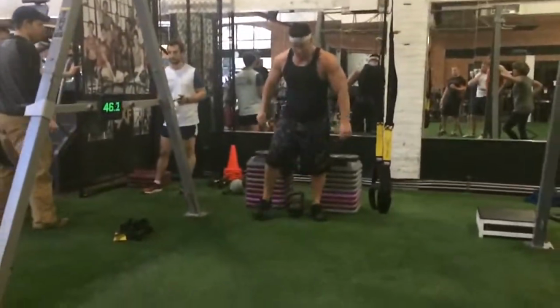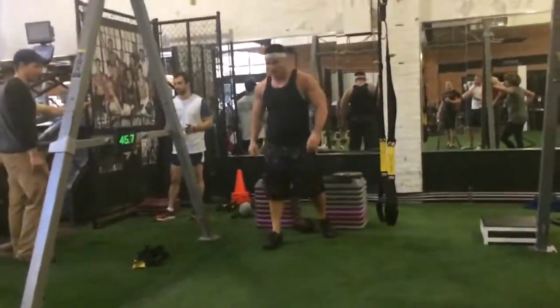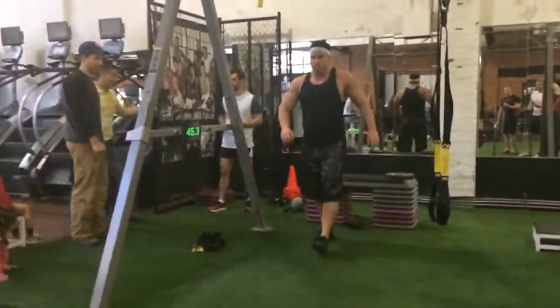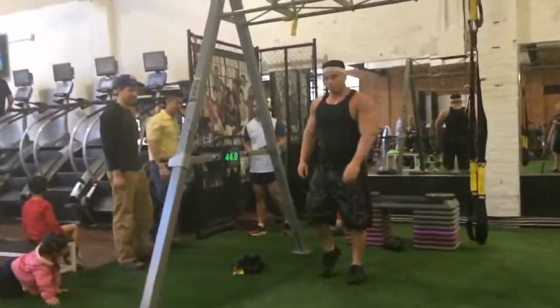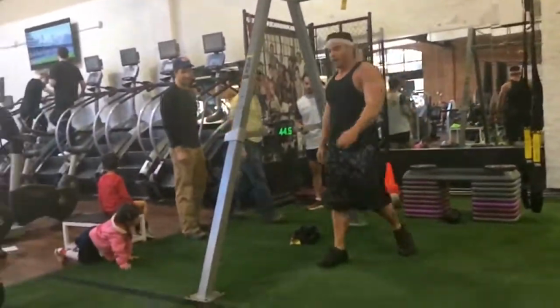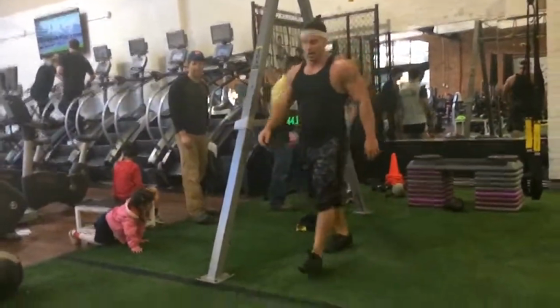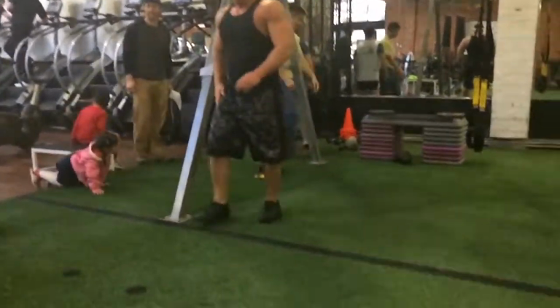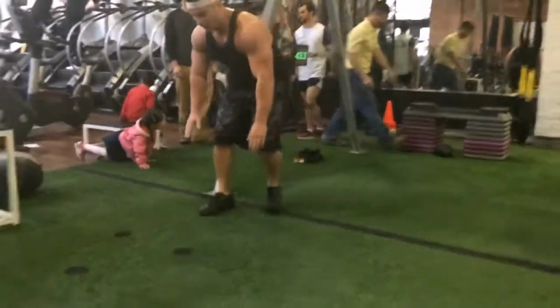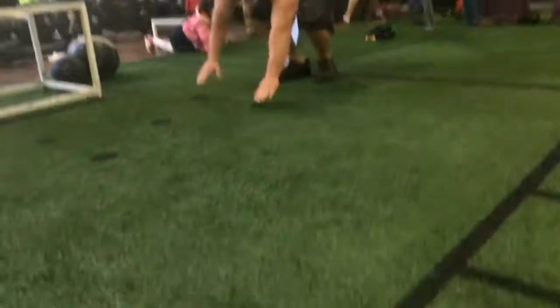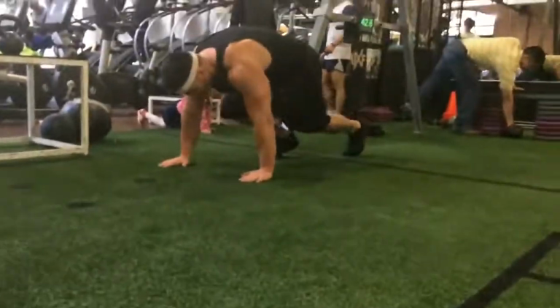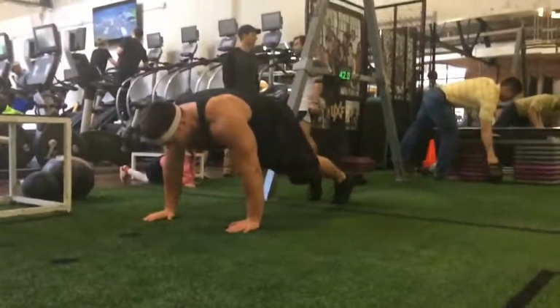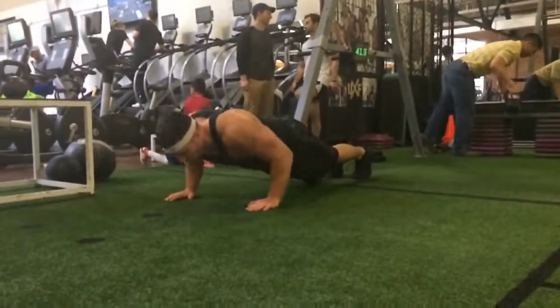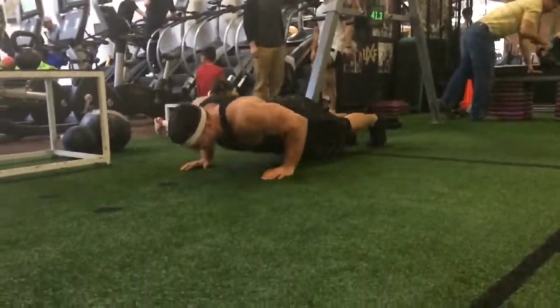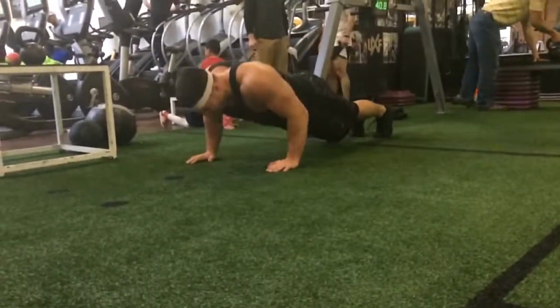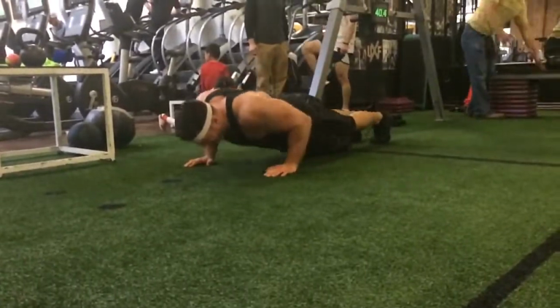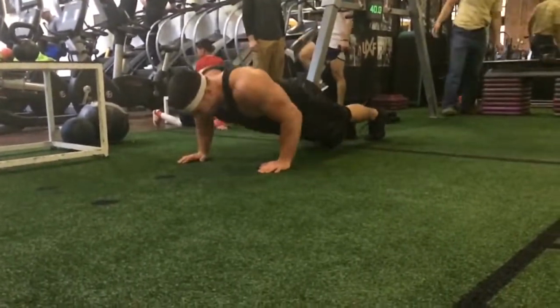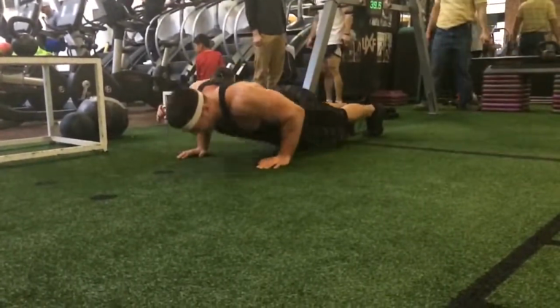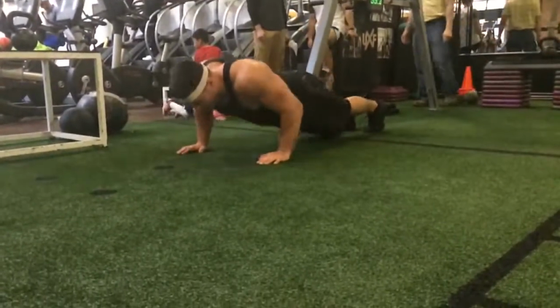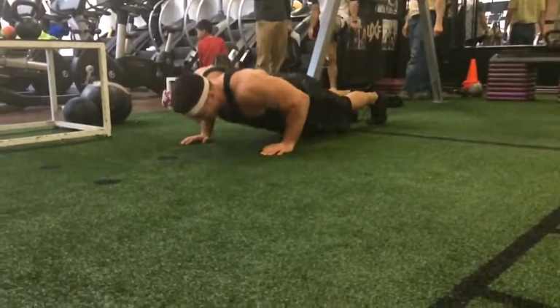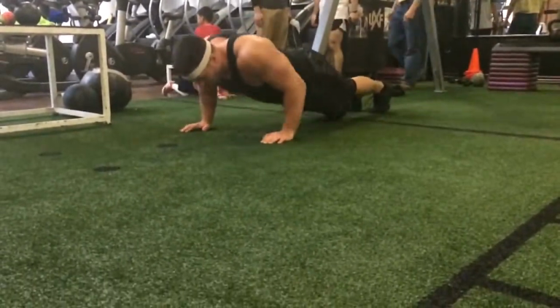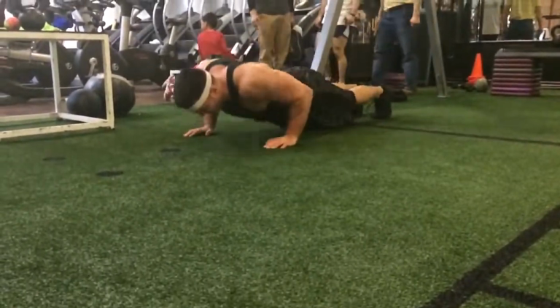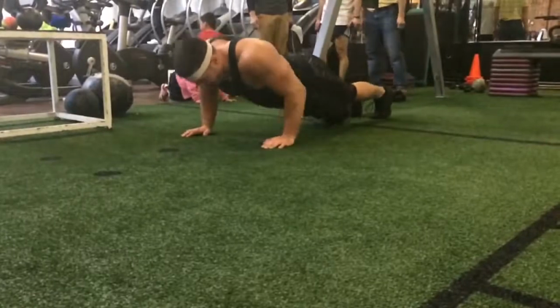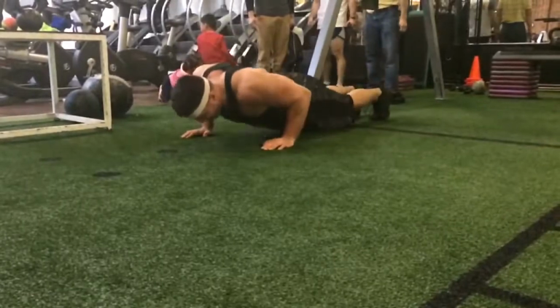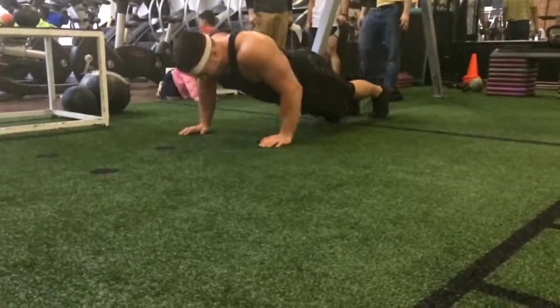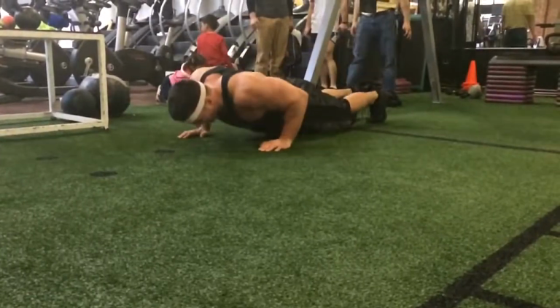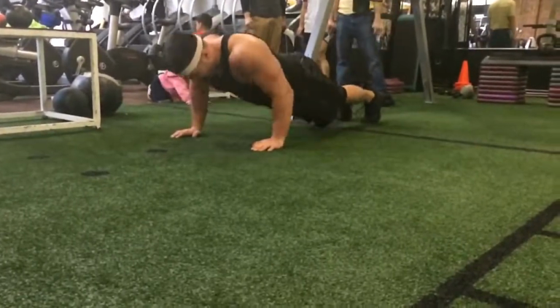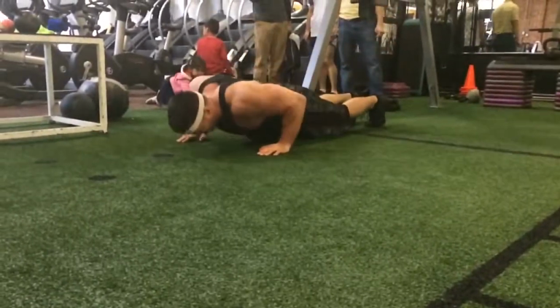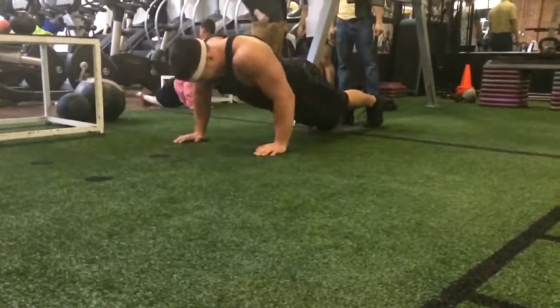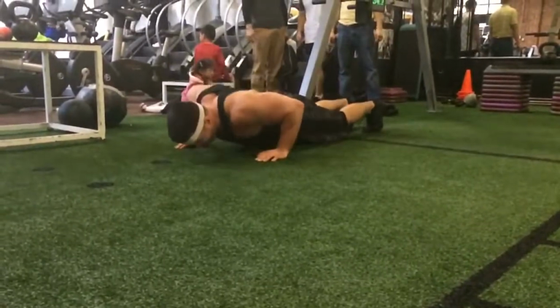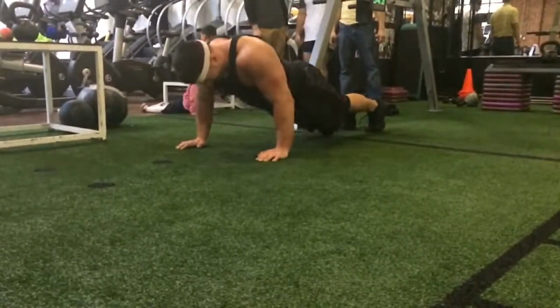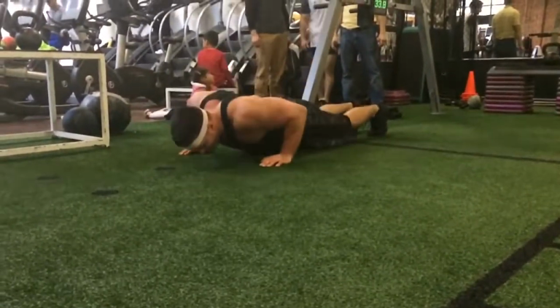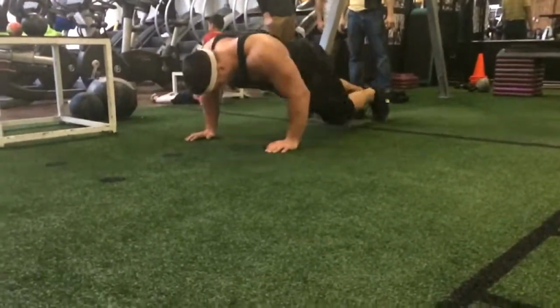Come on, there you go. There it is. Fire it up. 1, 2, 3, 4, 5, 6, 7, 8, 9, 10.